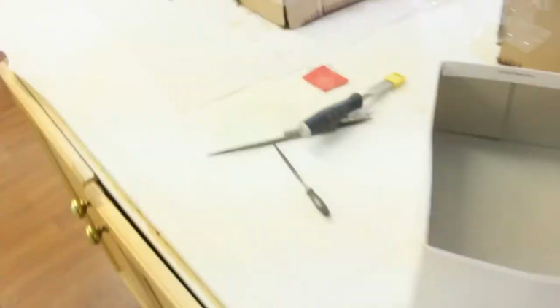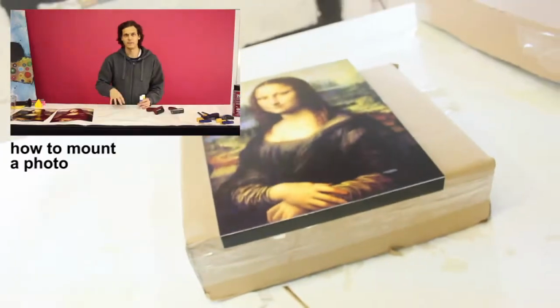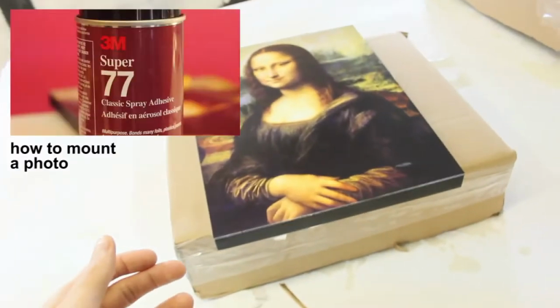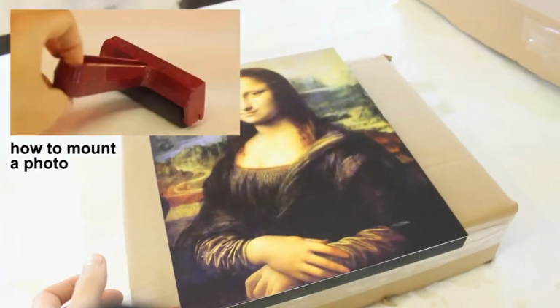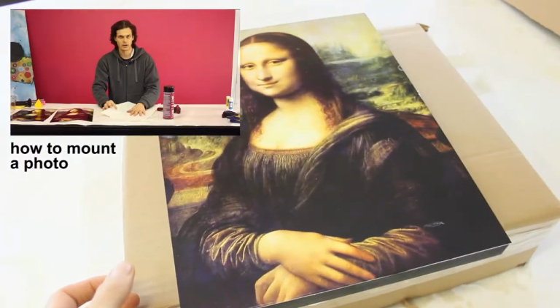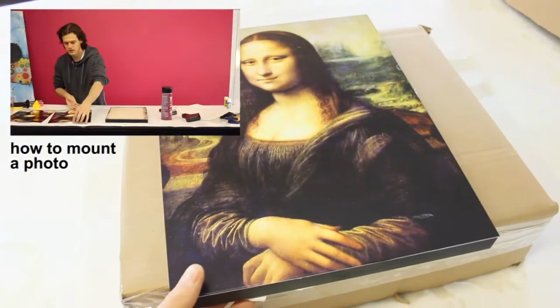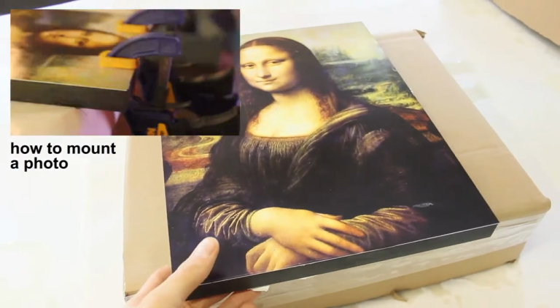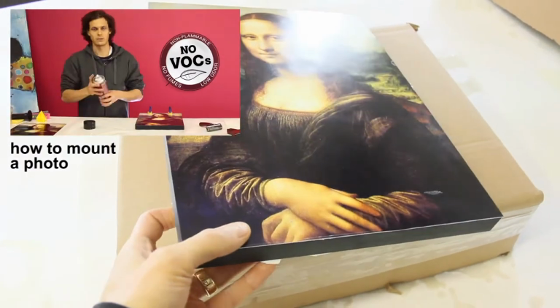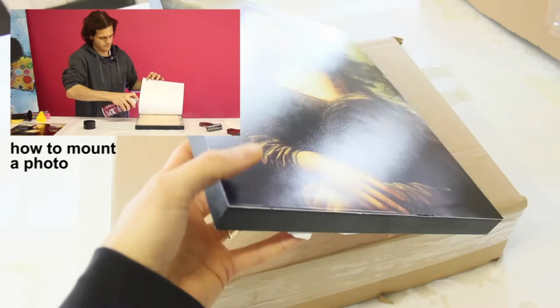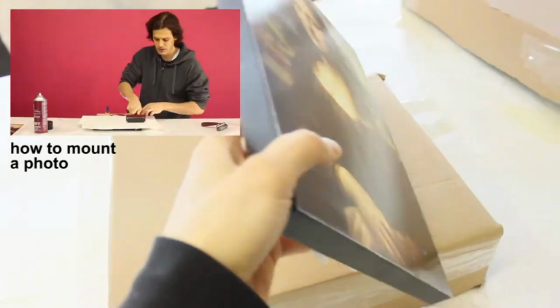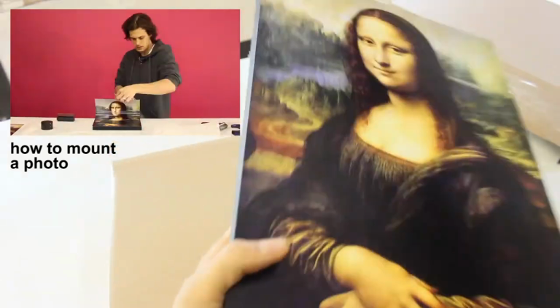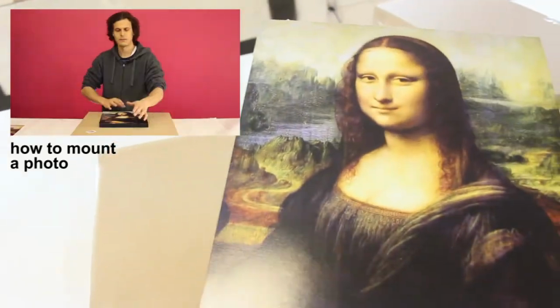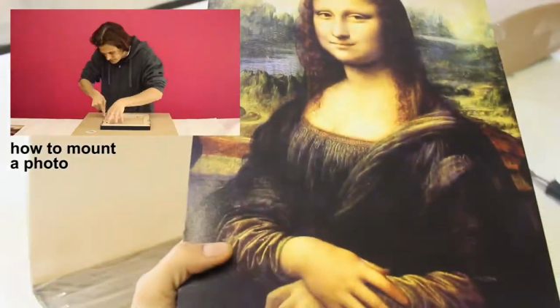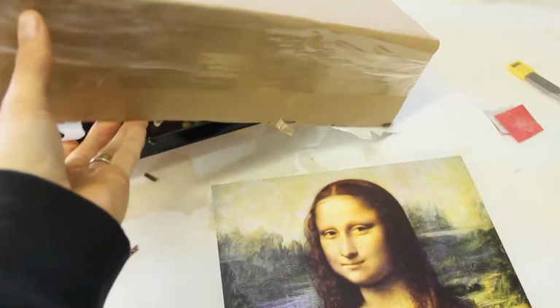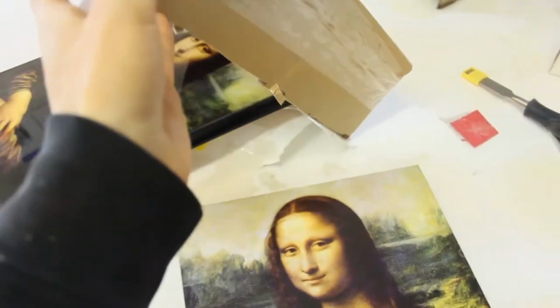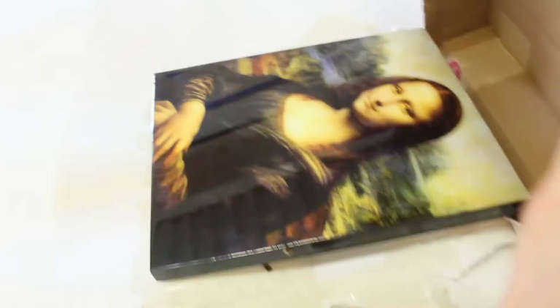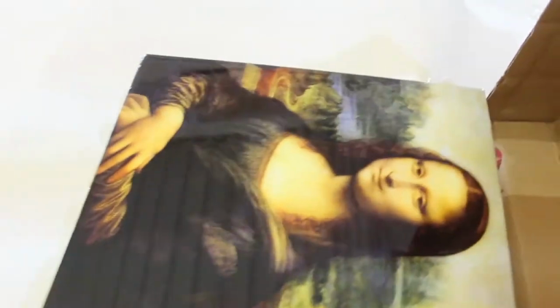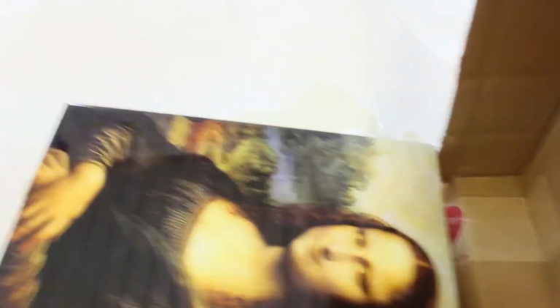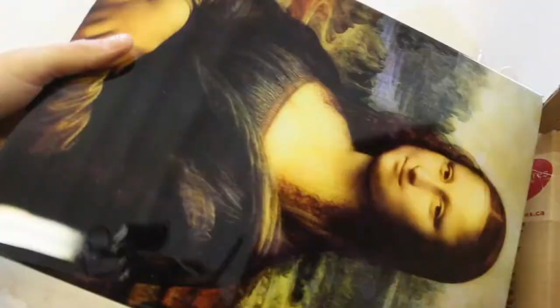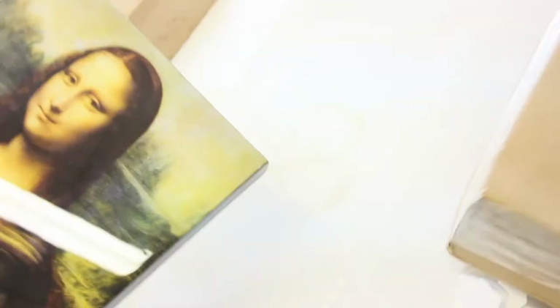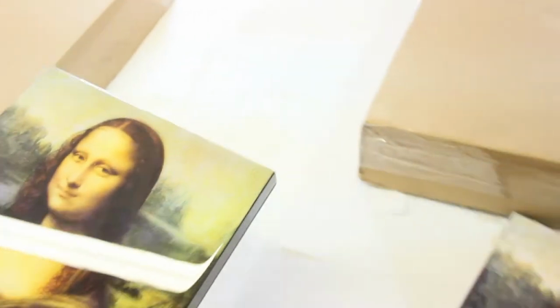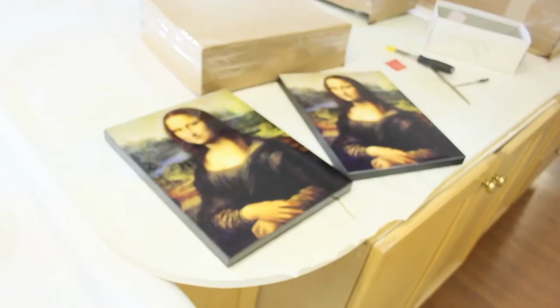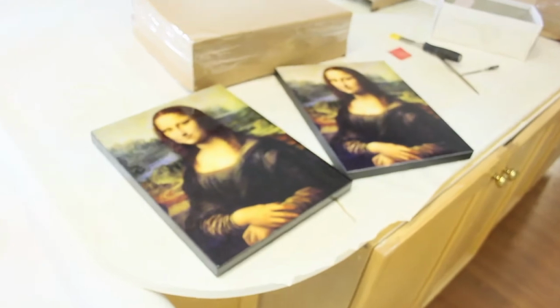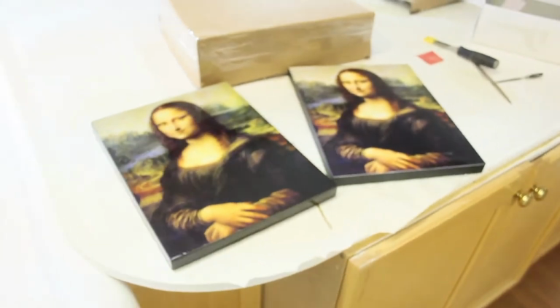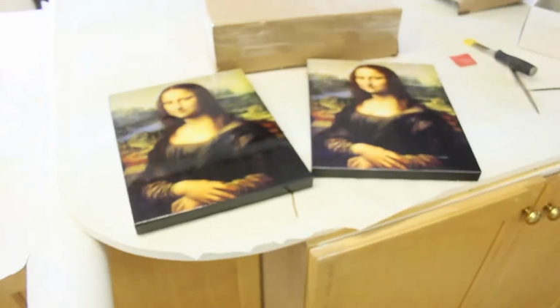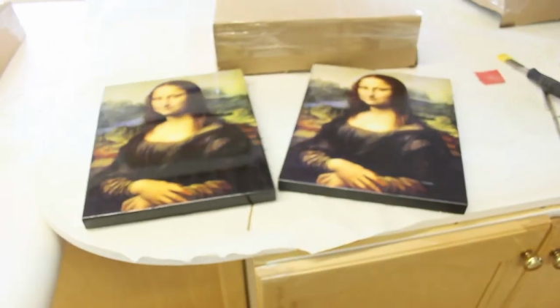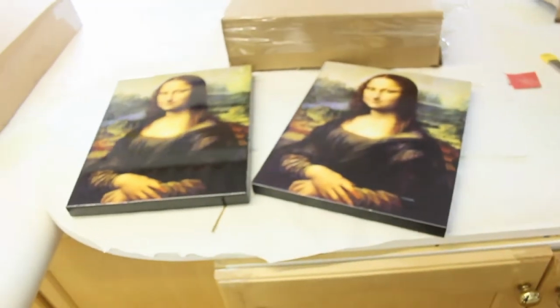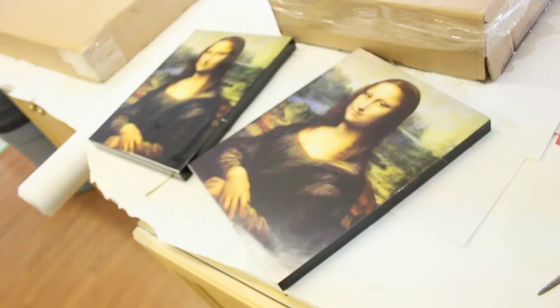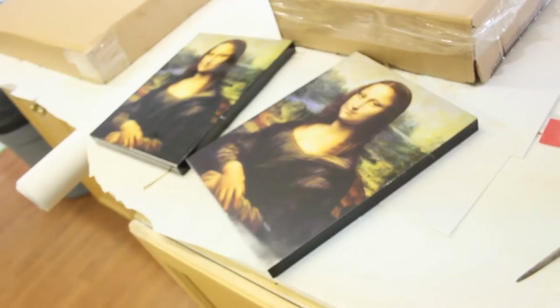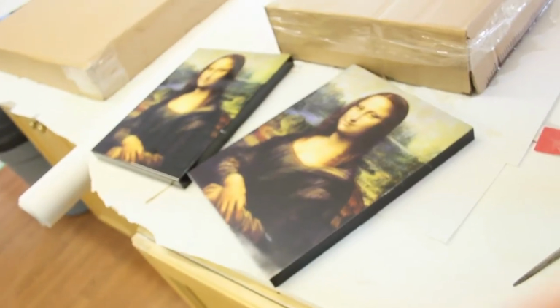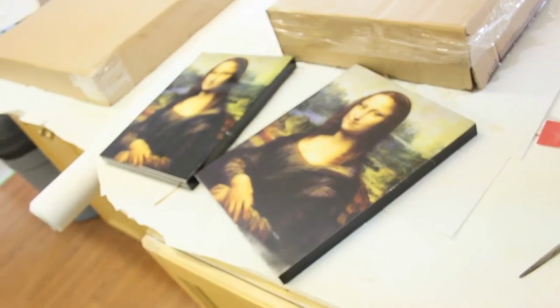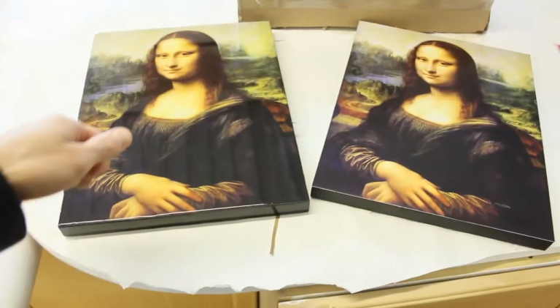I have a video on how to mount a photo and resin it, so this is pre-resin — and look at that. The exact same prints: one with resin, one without. Anyways, perfect.